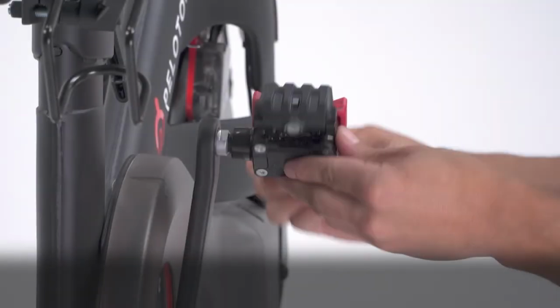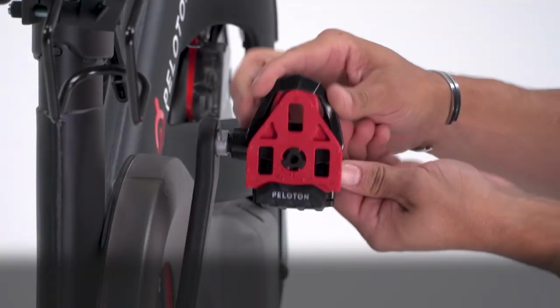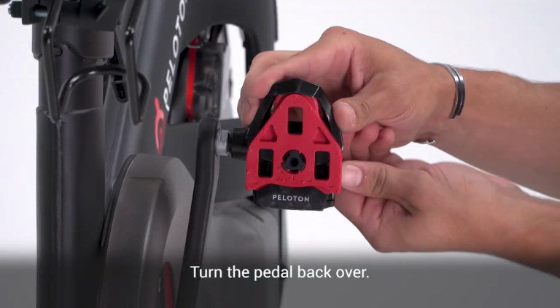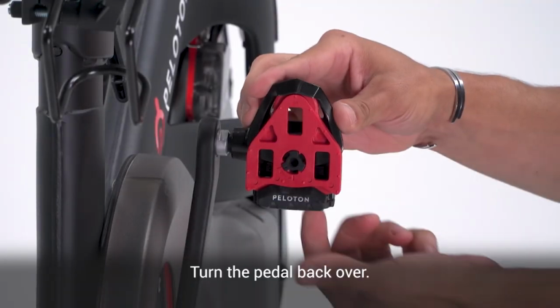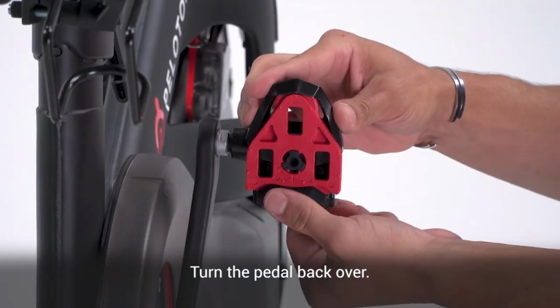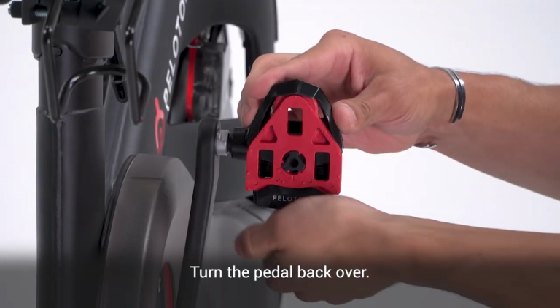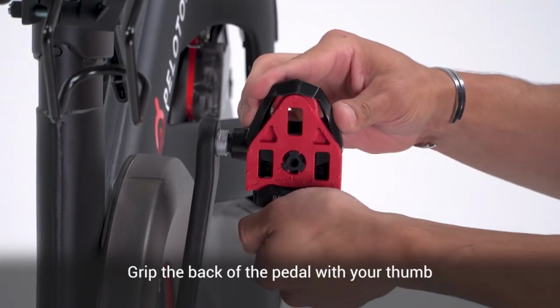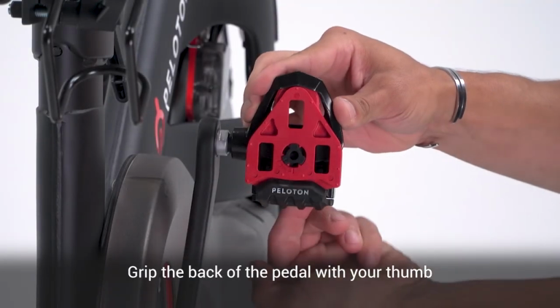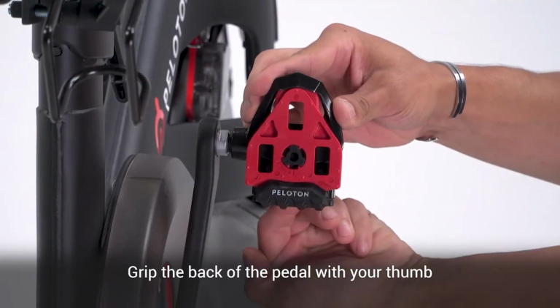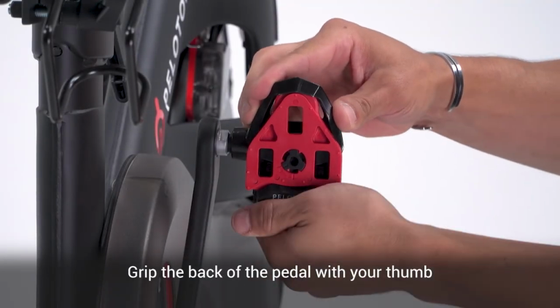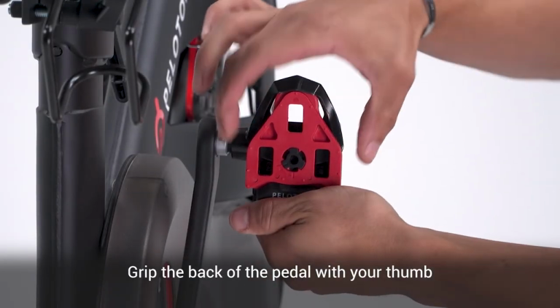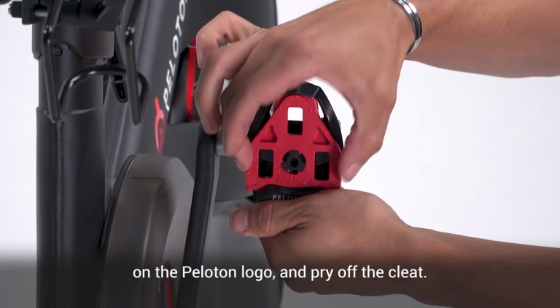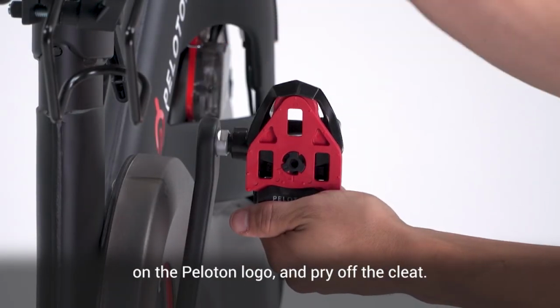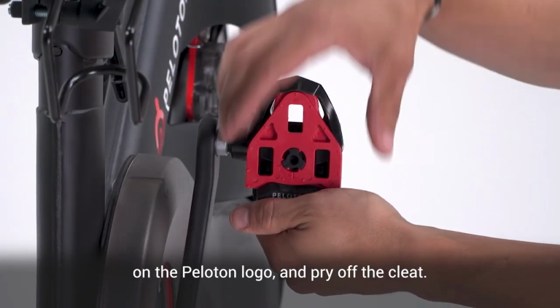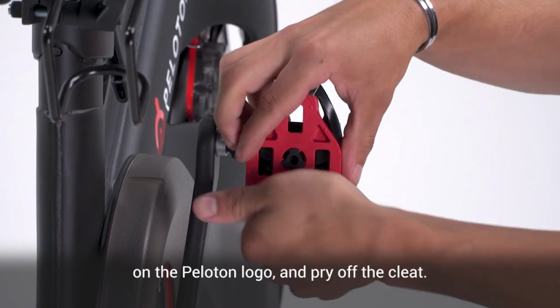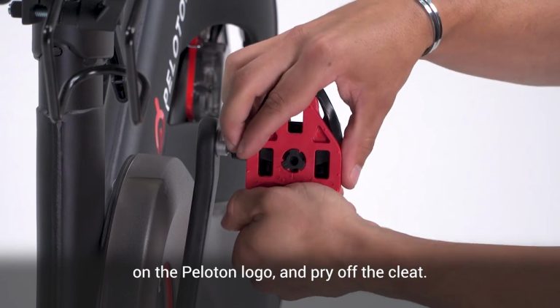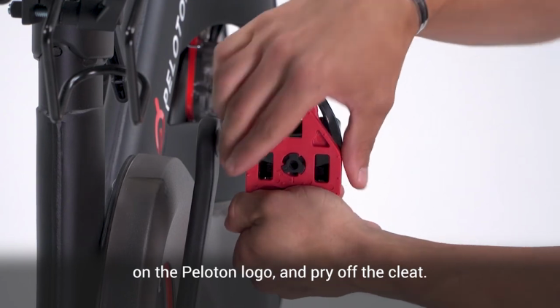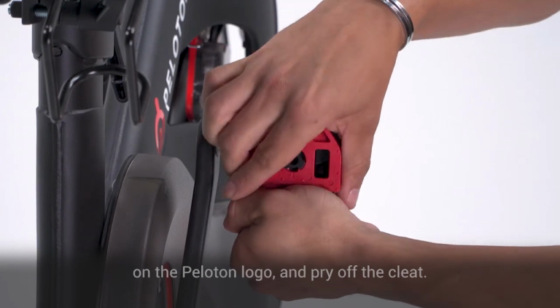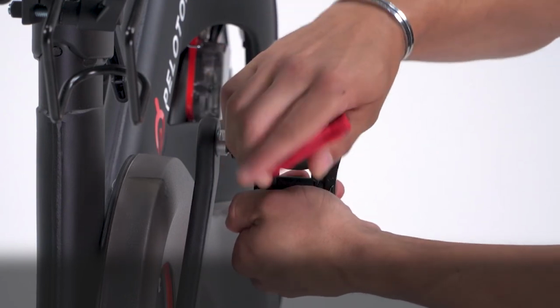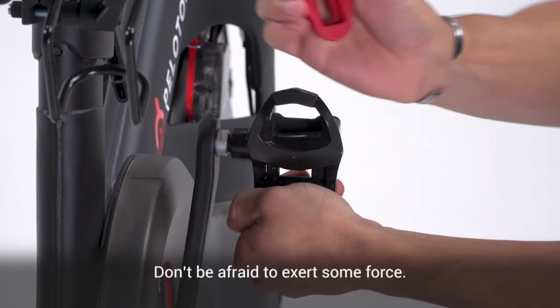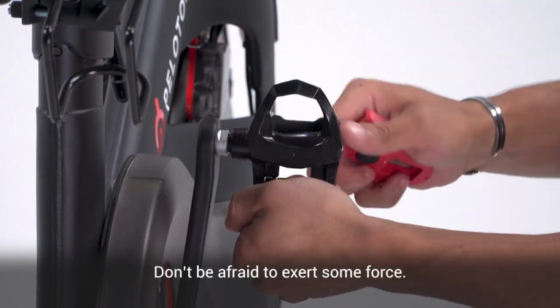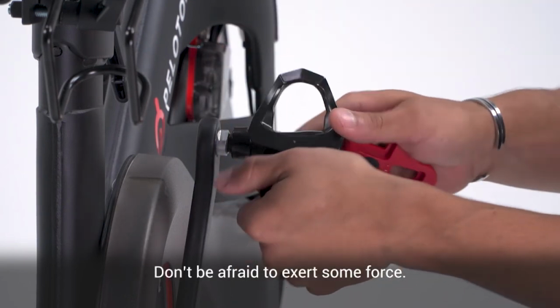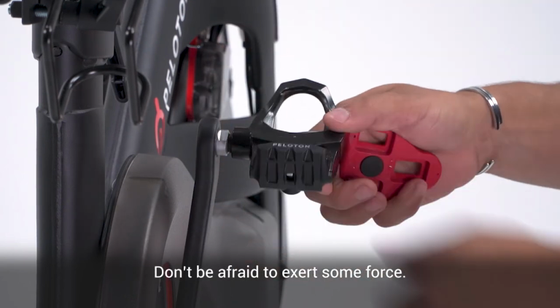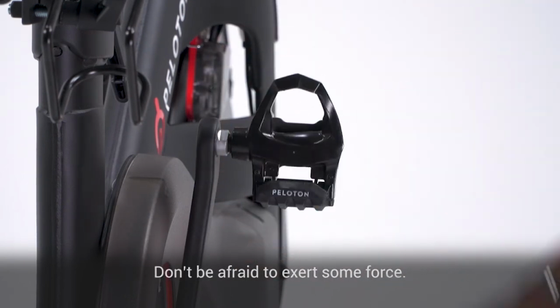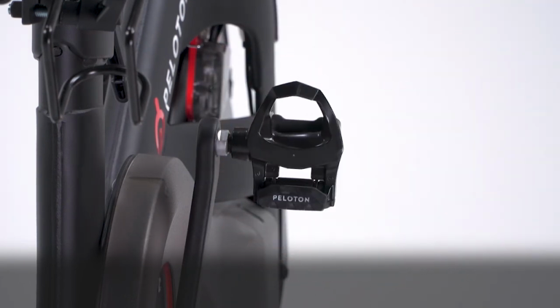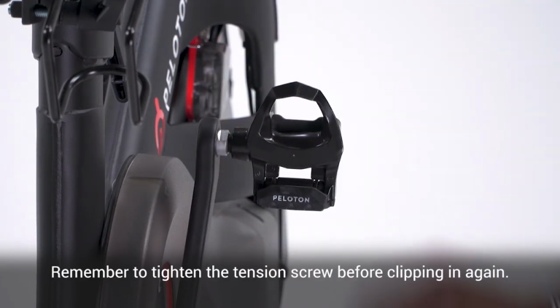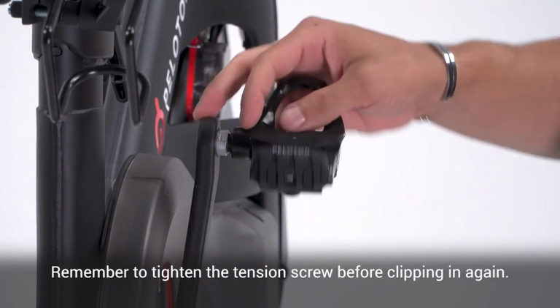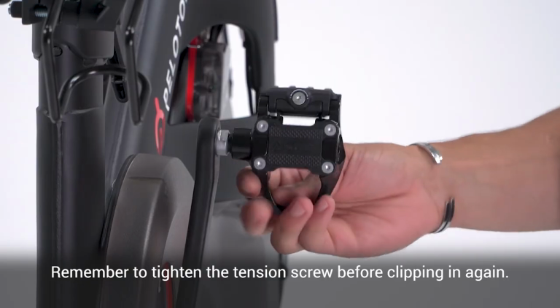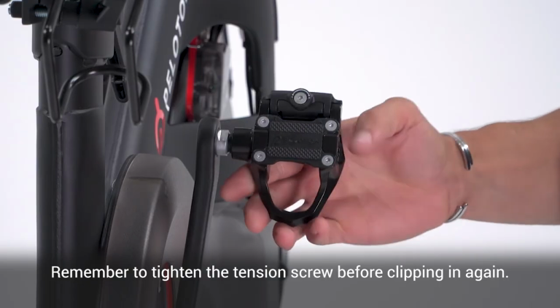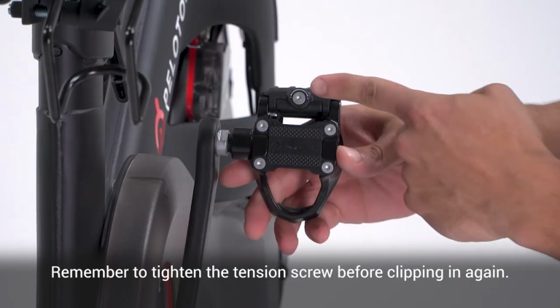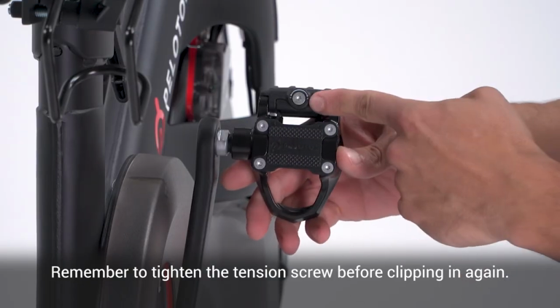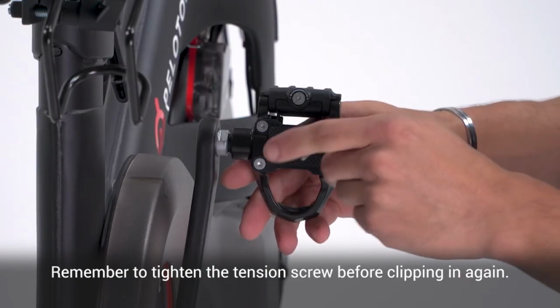Turn the pedal back over. Grip the back of the pedal with your thumb on the Peloton logo and pry off the cleat. Don't be afraid to exert some force. Remember to tighten the tension screw before clipping in again.